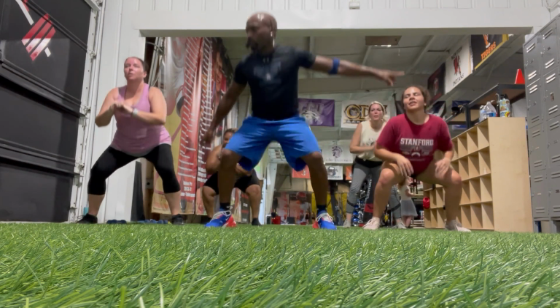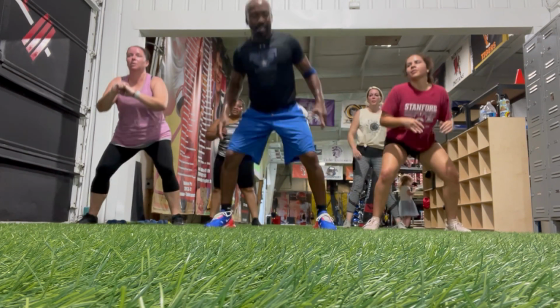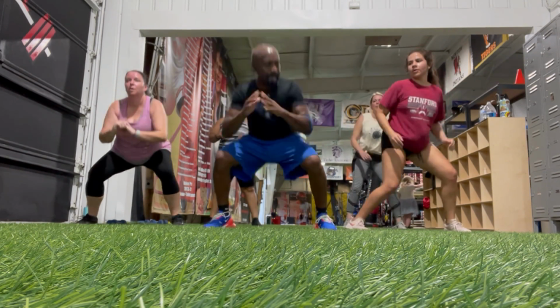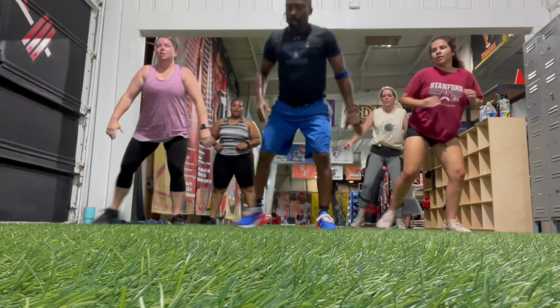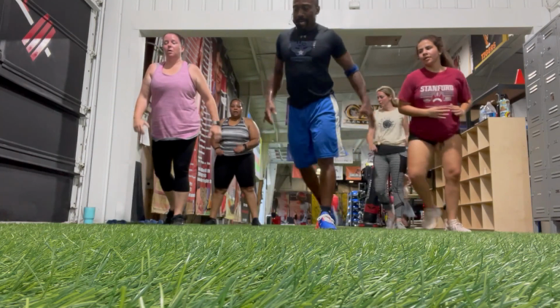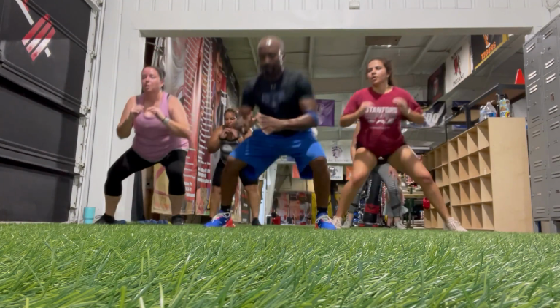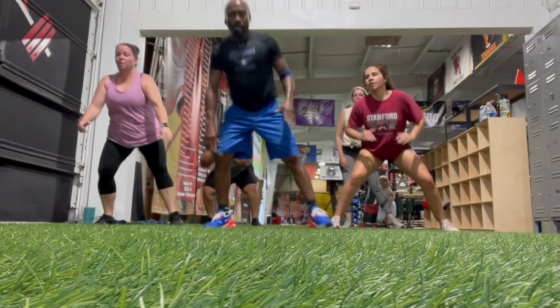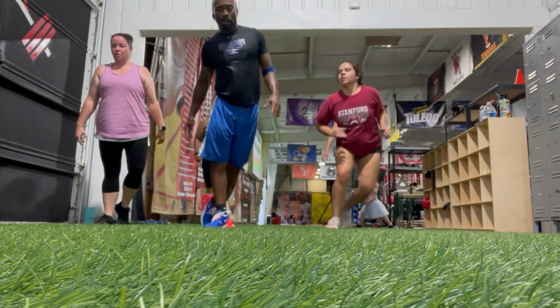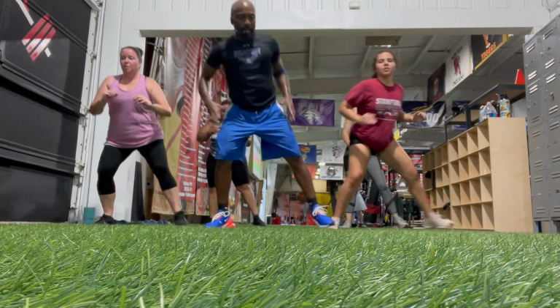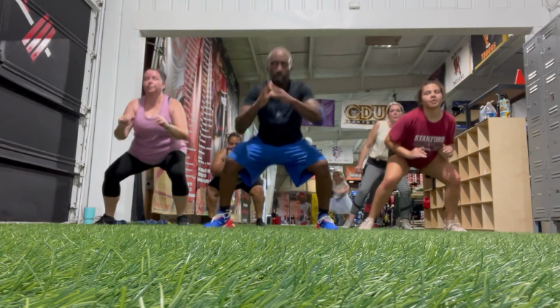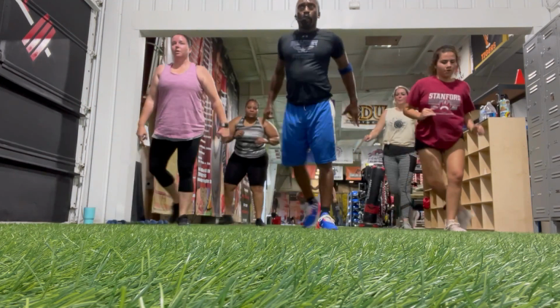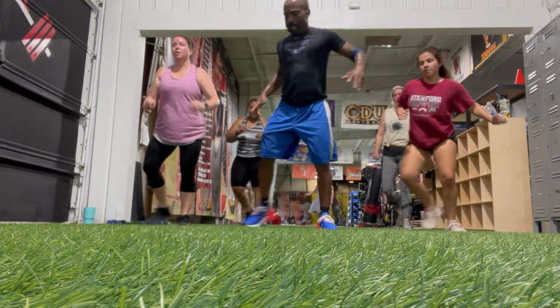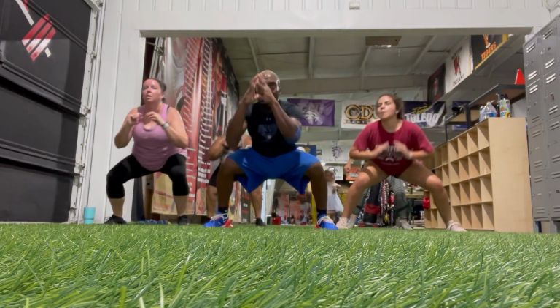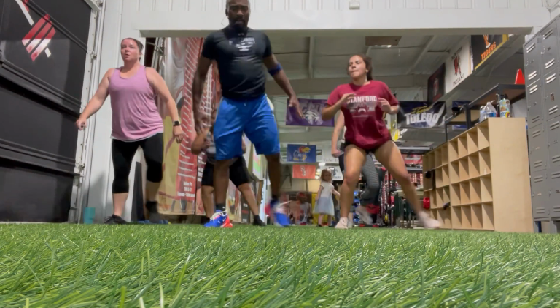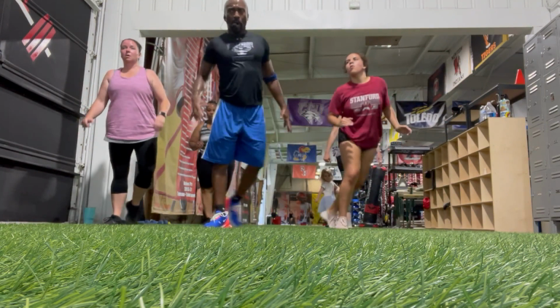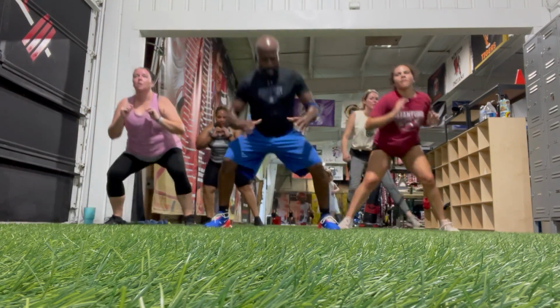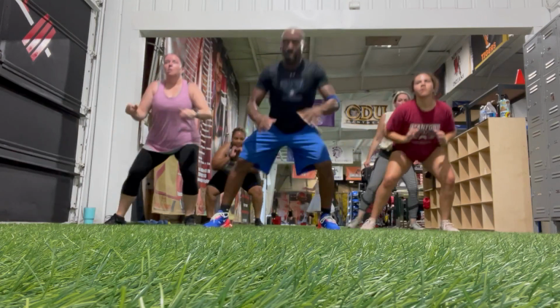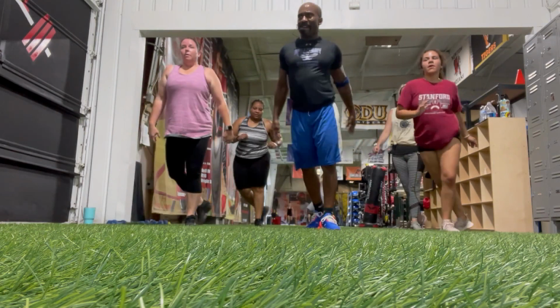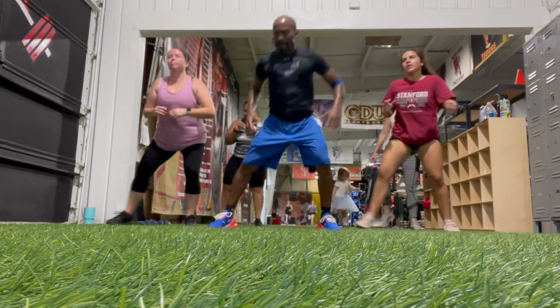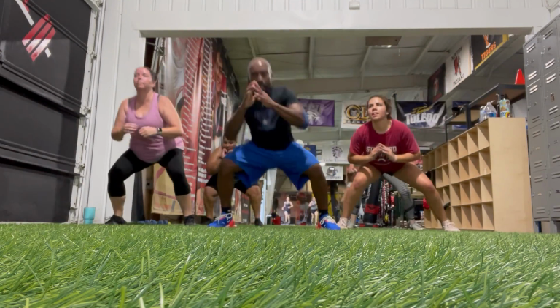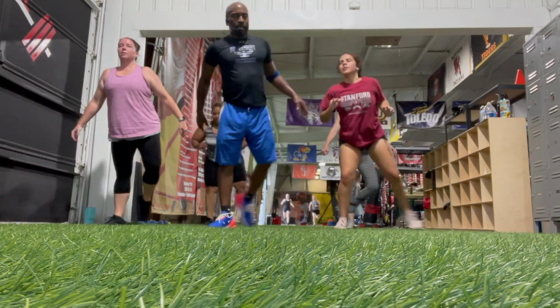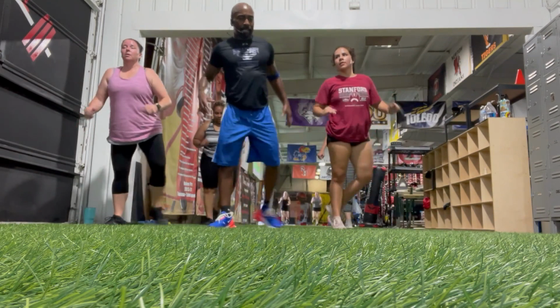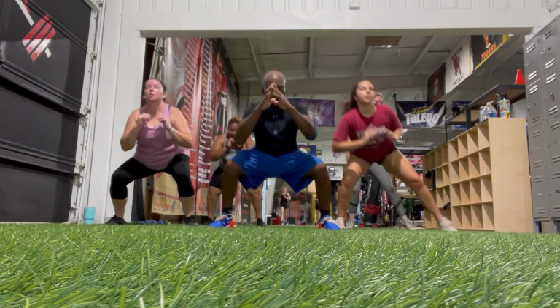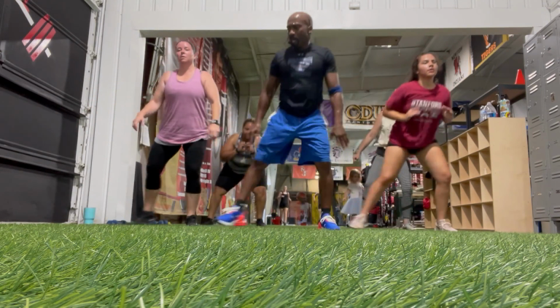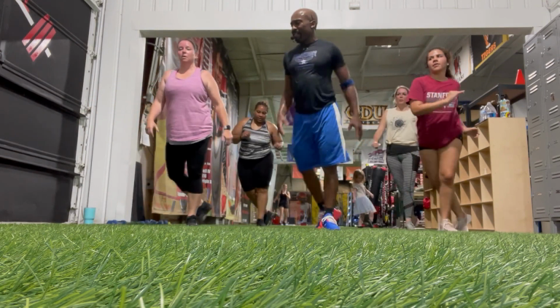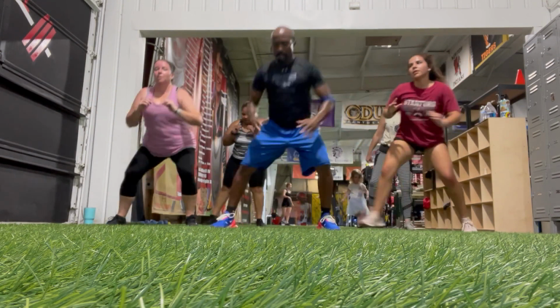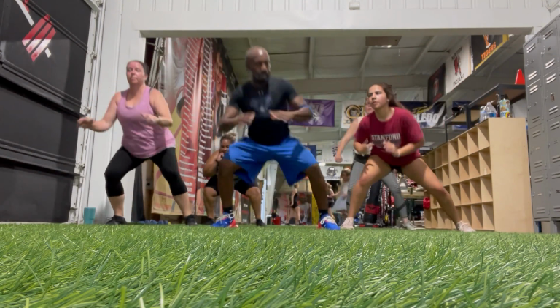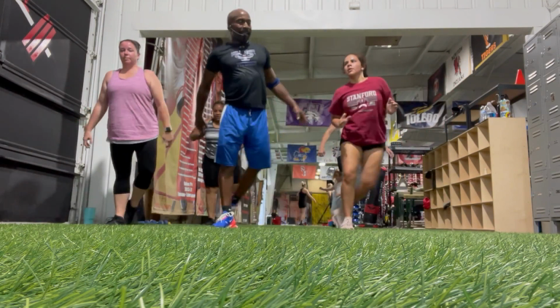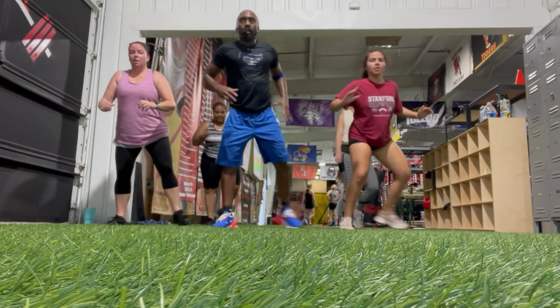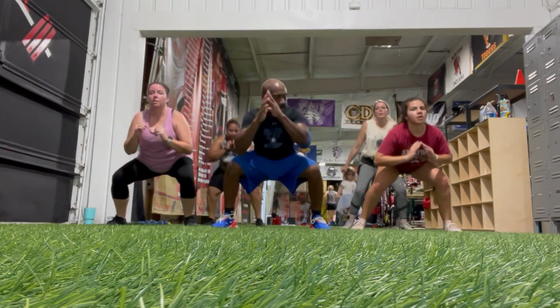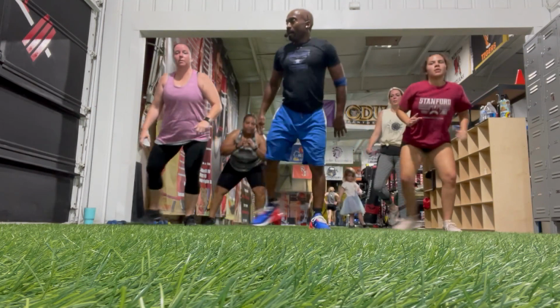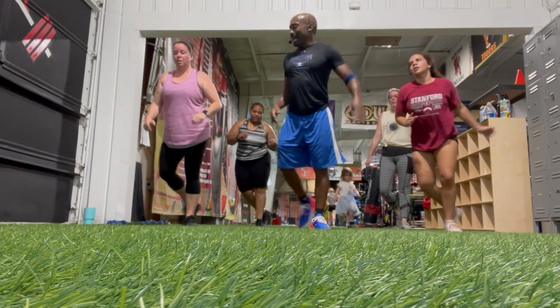Squad cross. Take it in. 1, 2, 3, 4, 5, 6, 7, 8, 9.